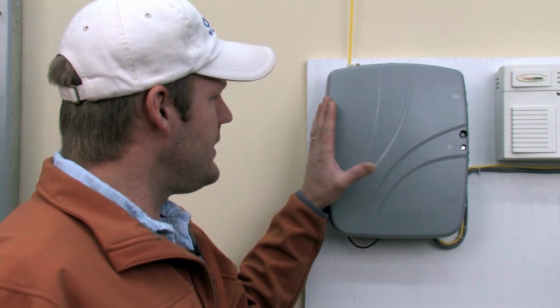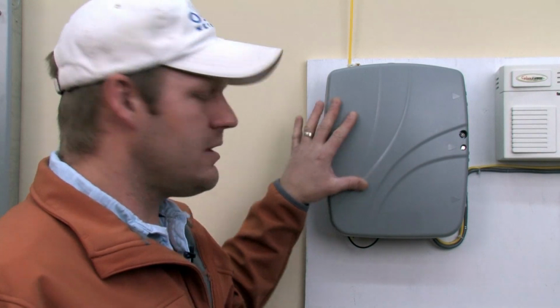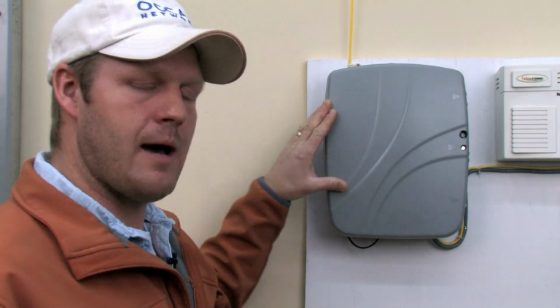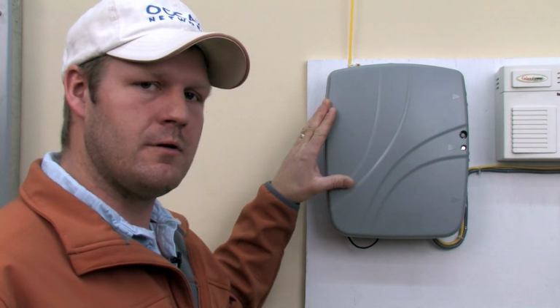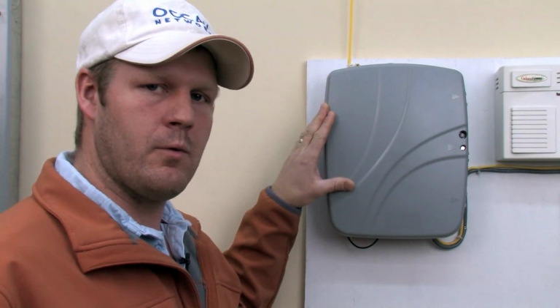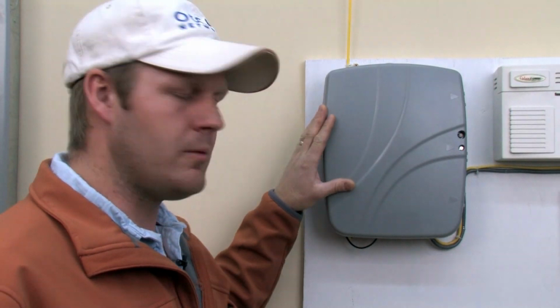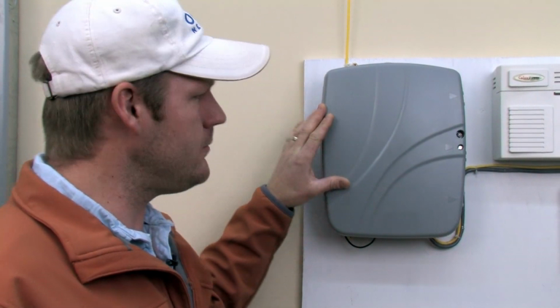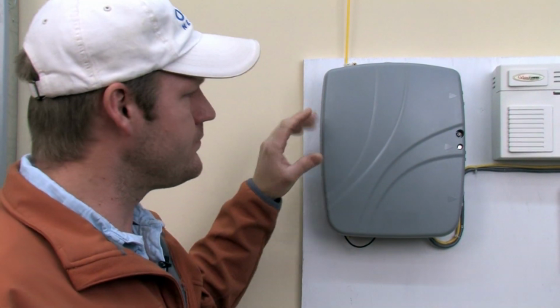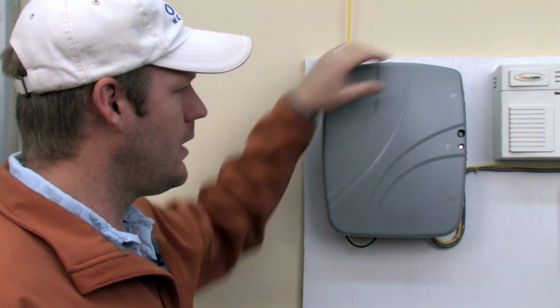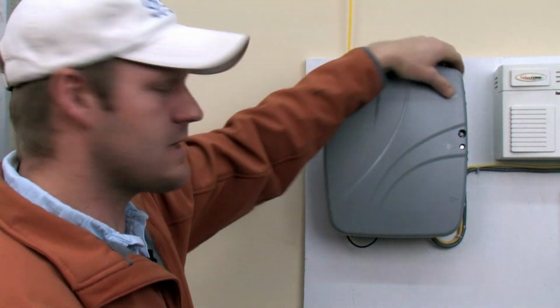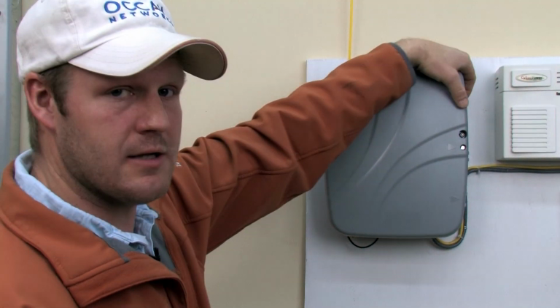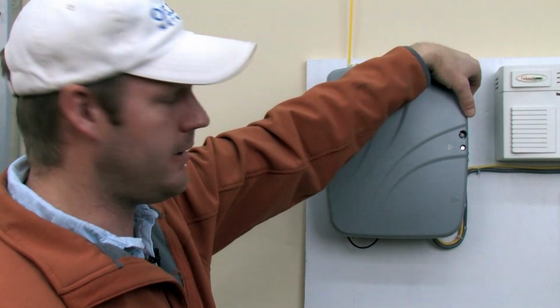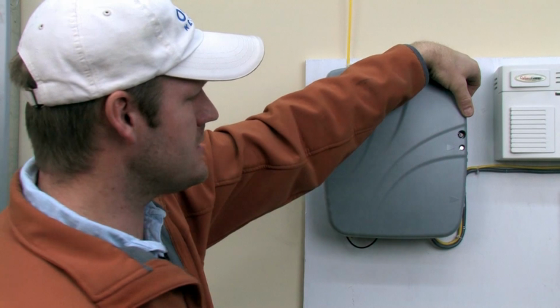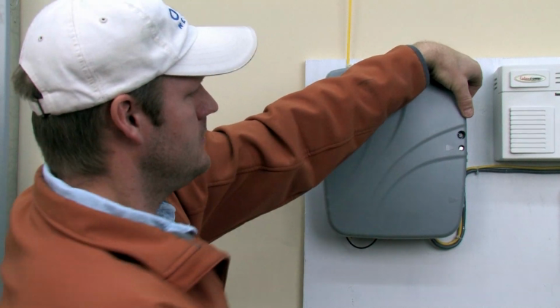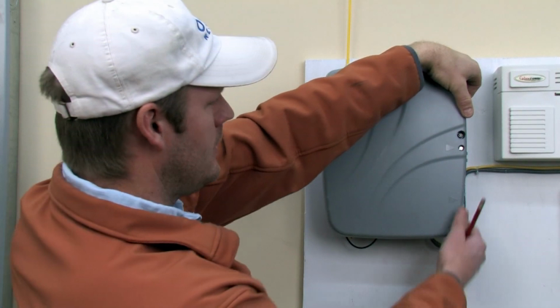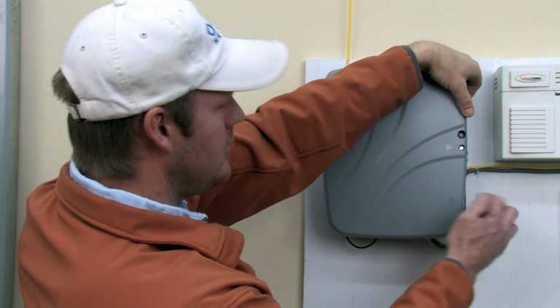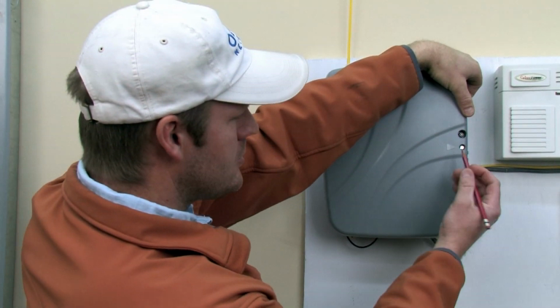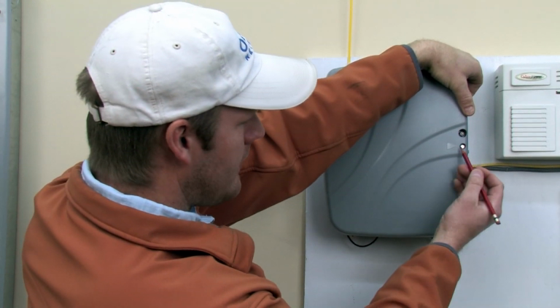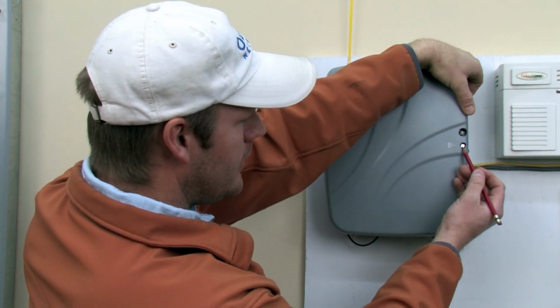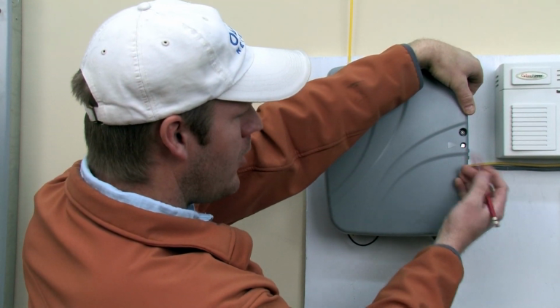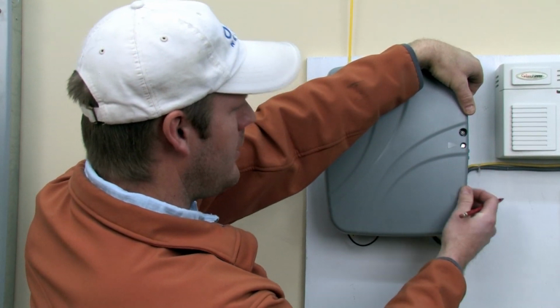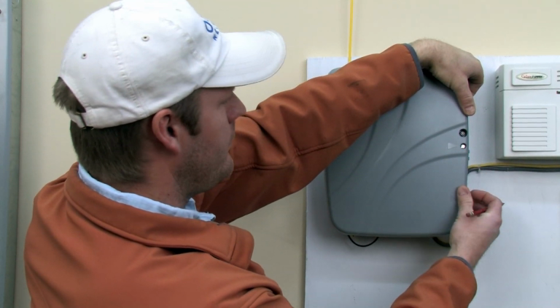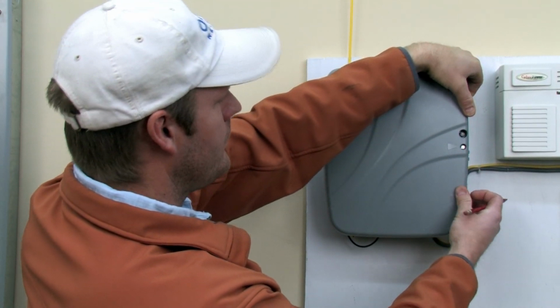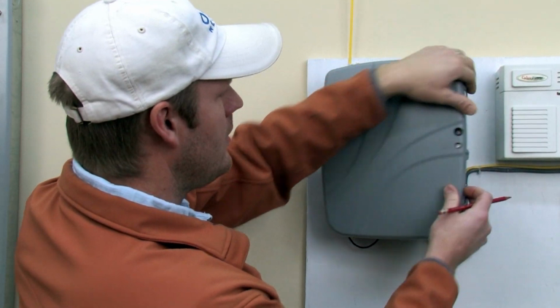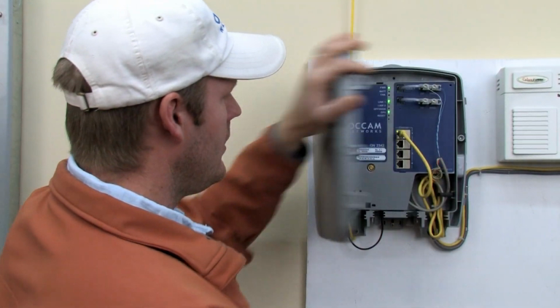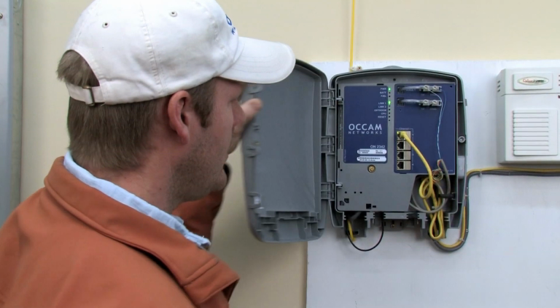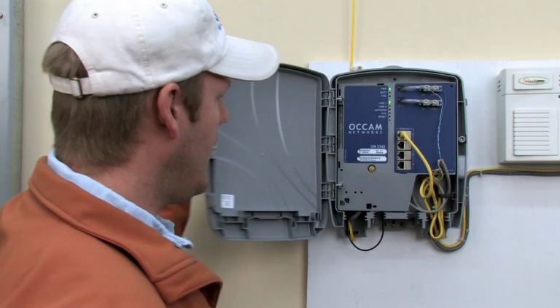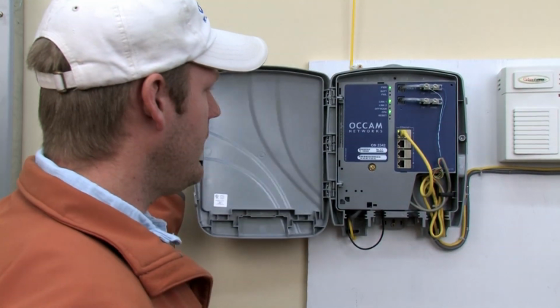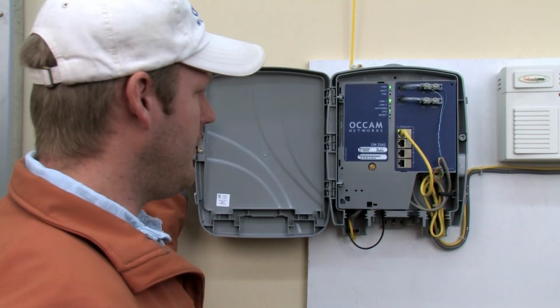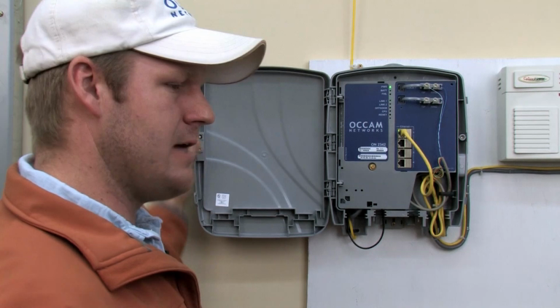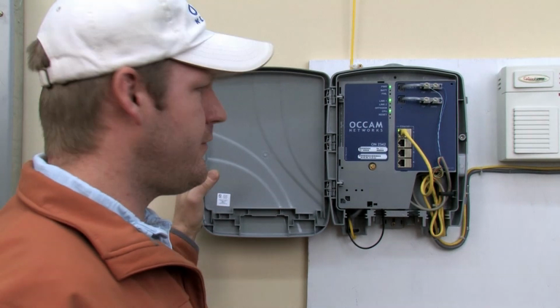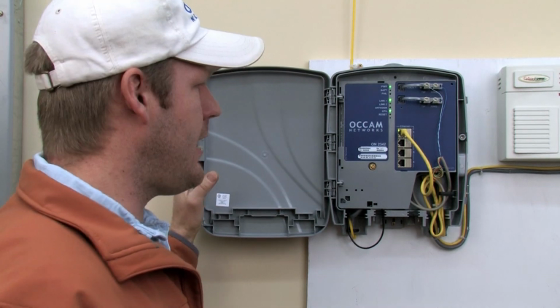This here is the optical network terminal. It's on the outside of your house. You can use a screwdriver to open it up, and they might ask you to find that.